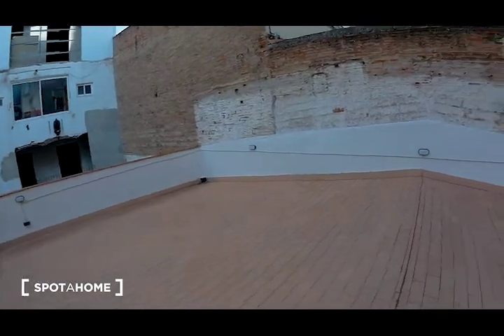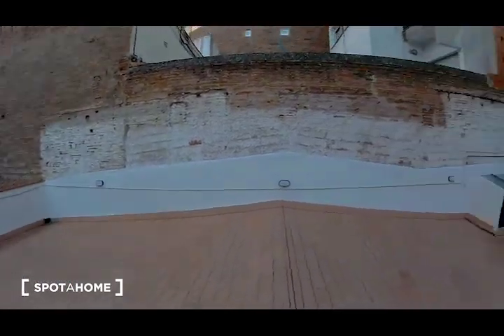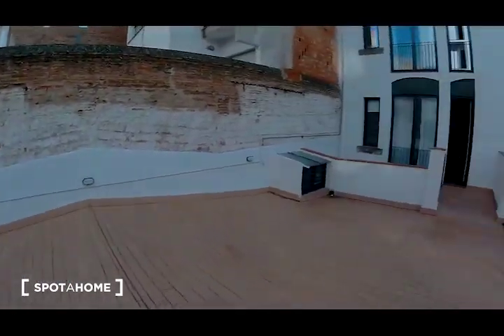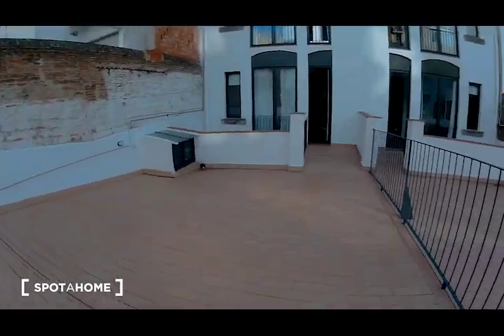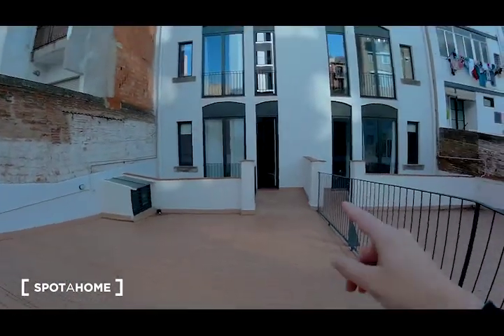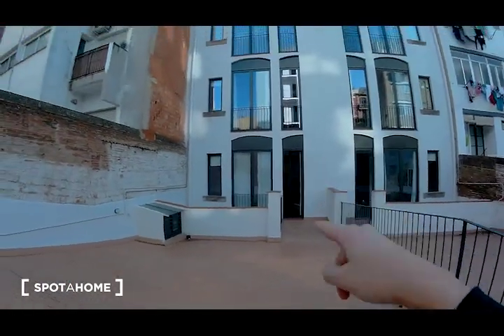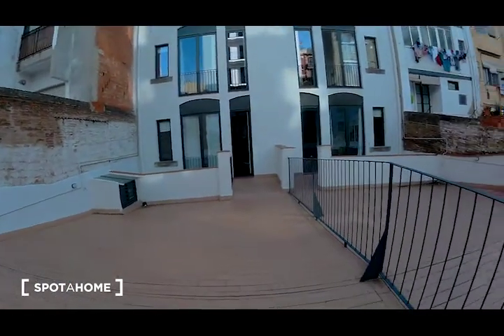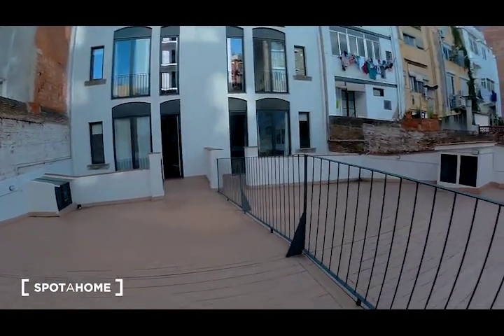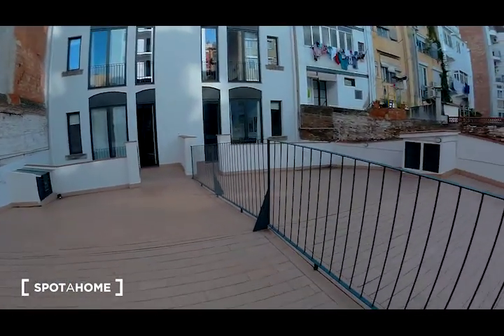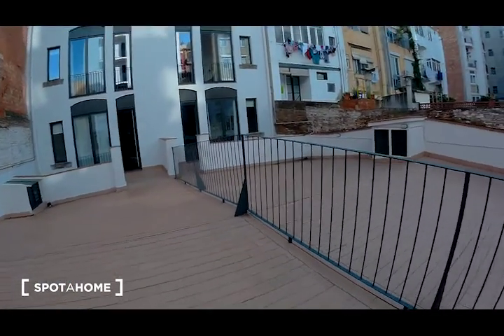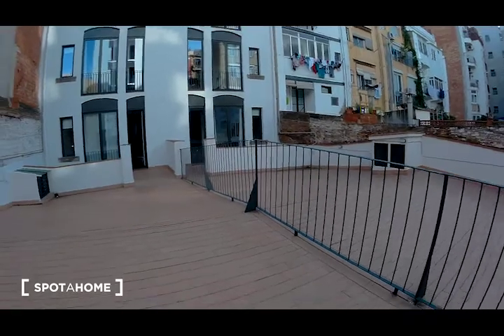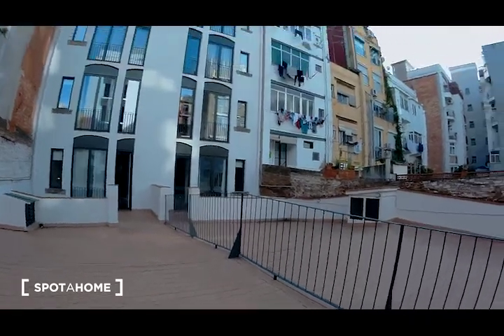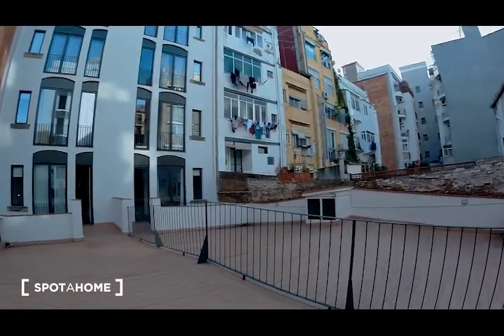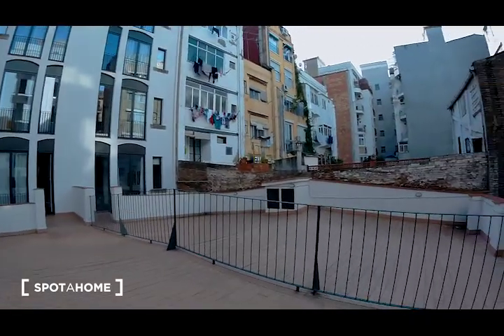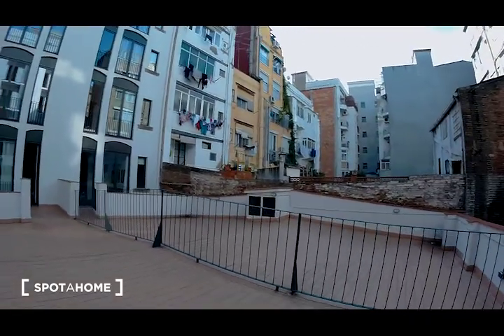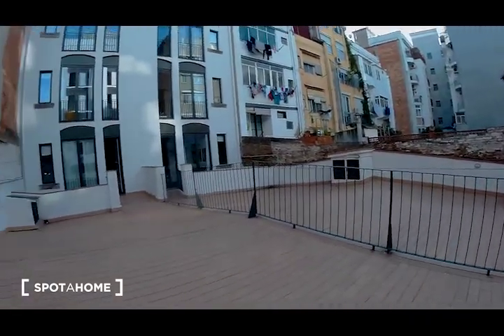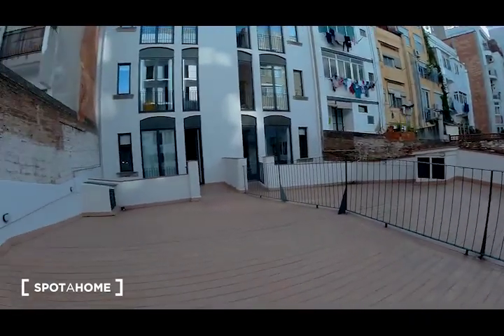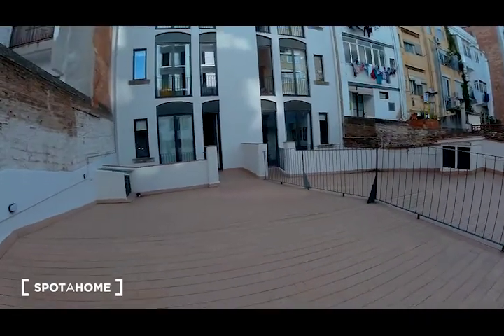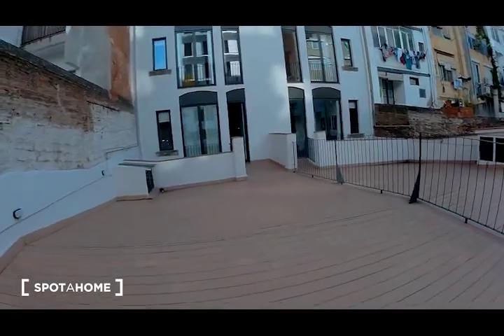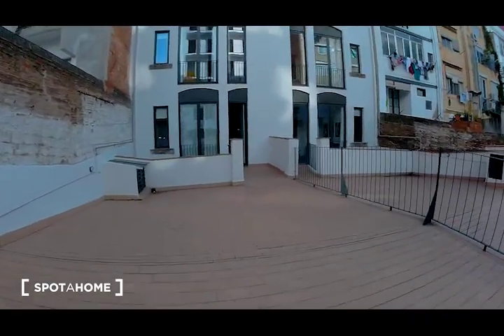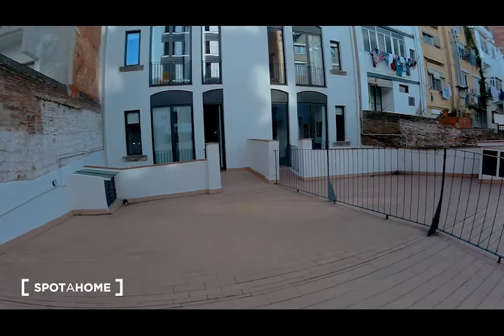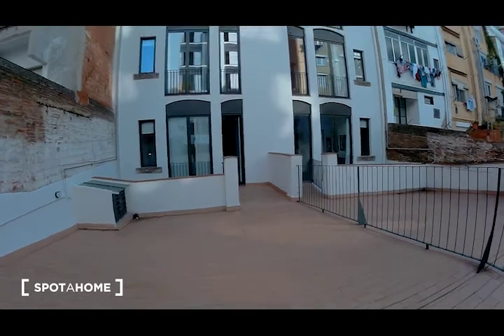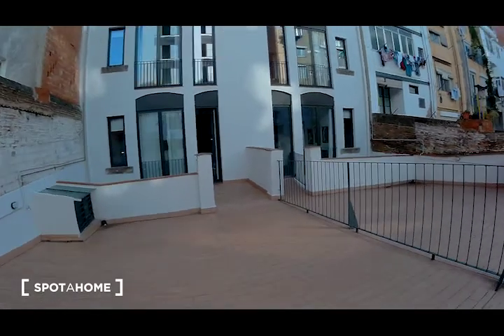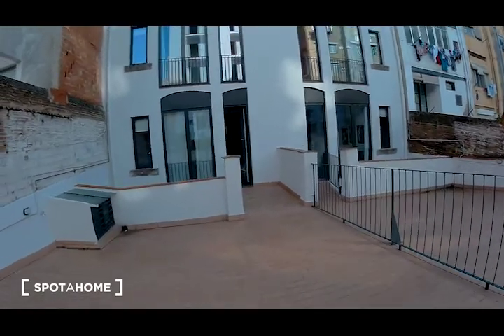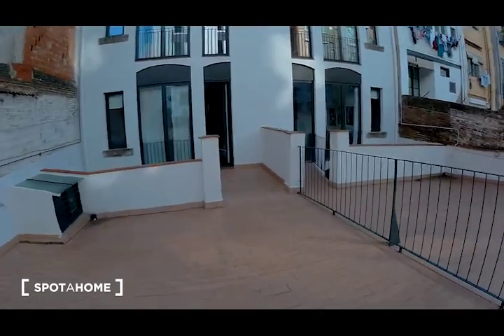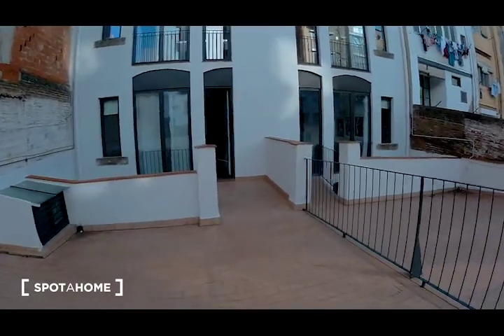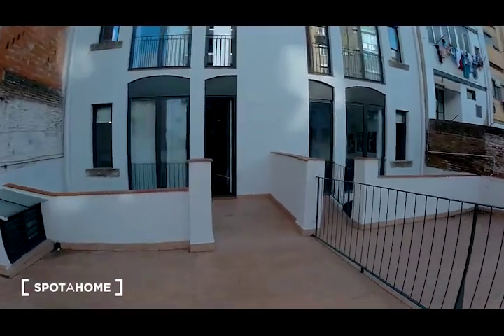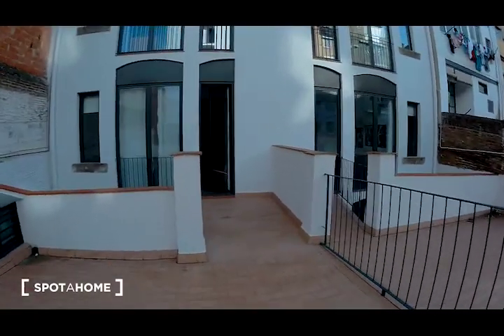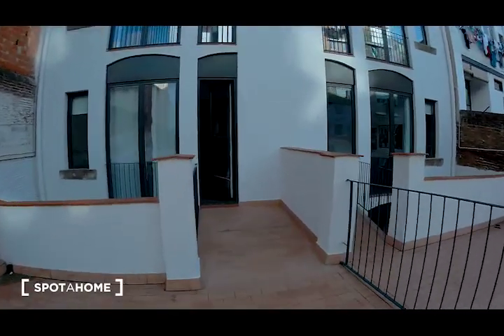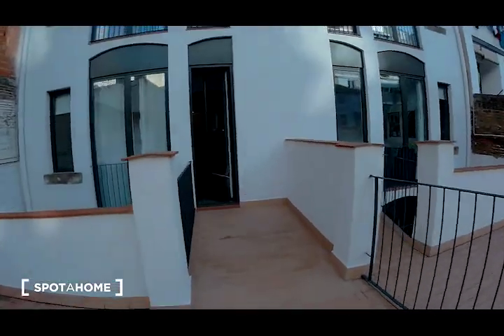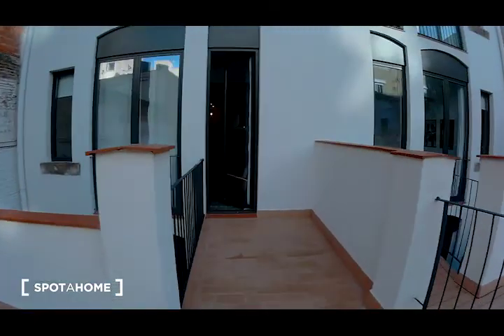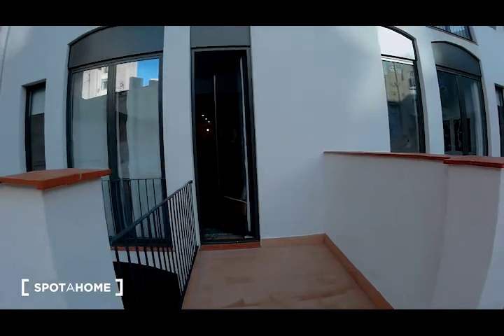So this is the flat and this is the view of this balcony. Perfect — I am going to show you now the rest of the flat.